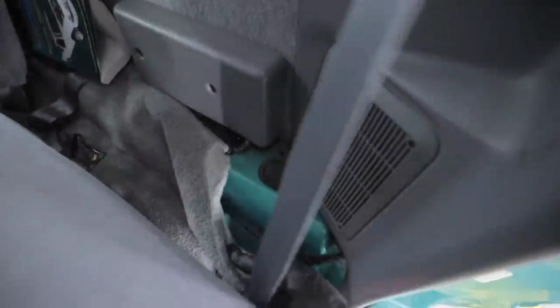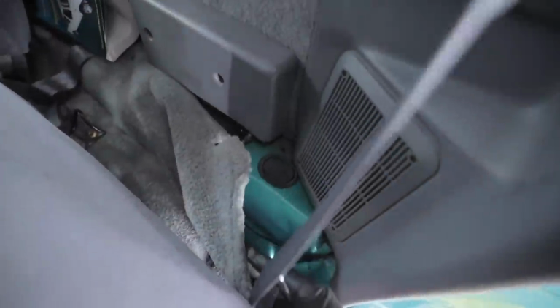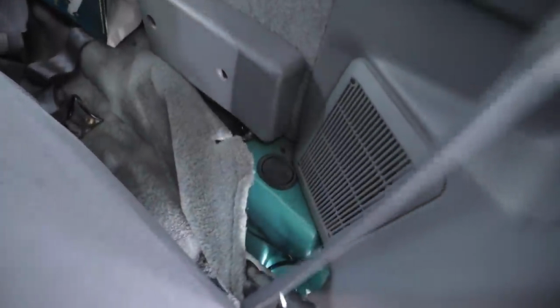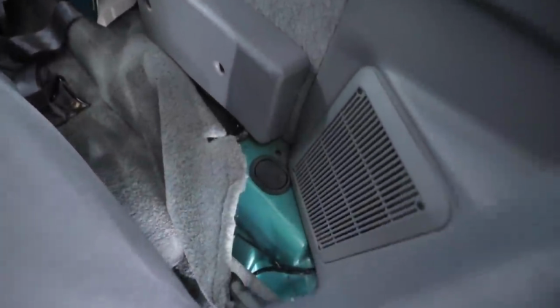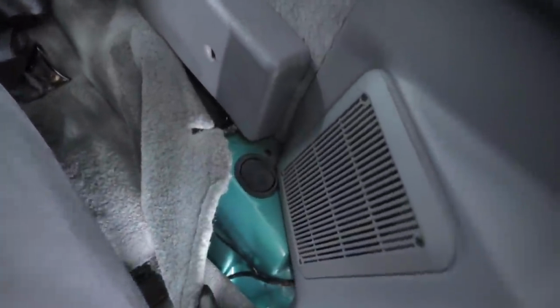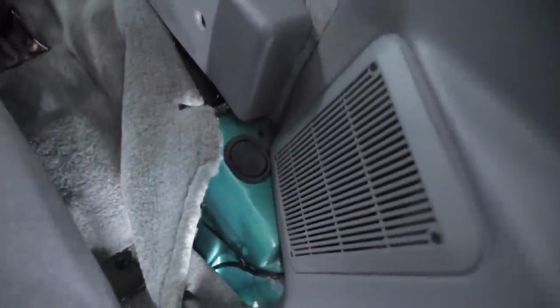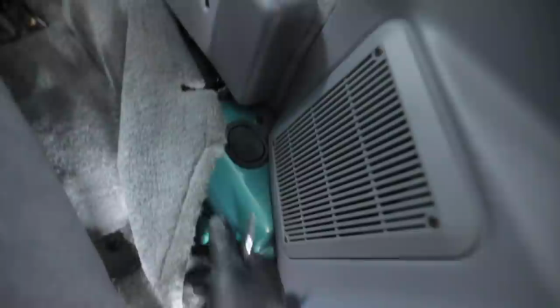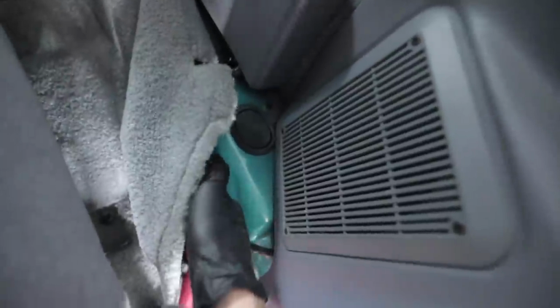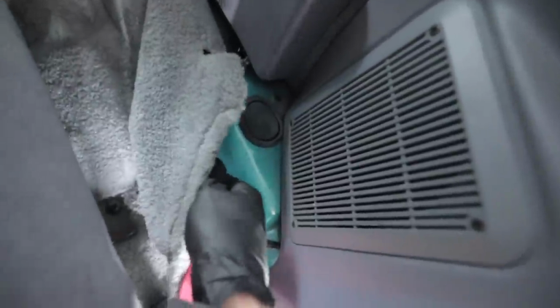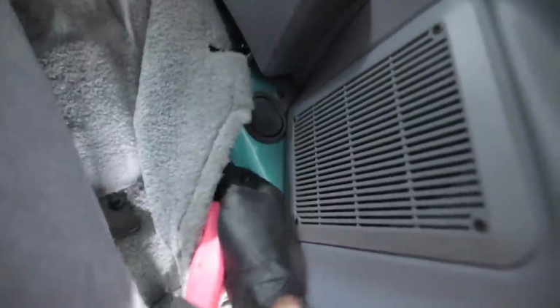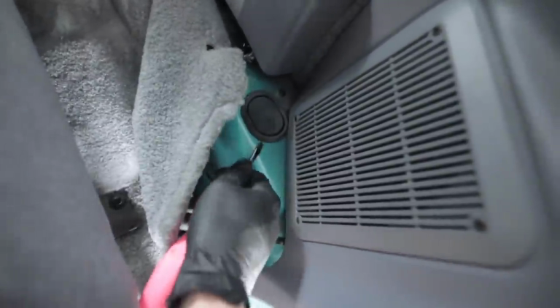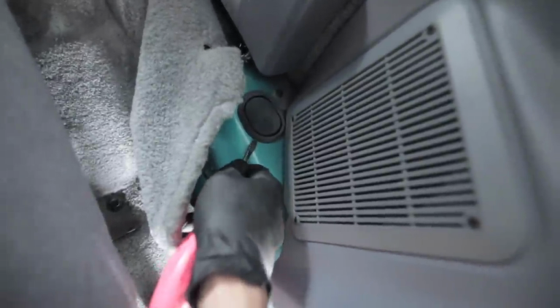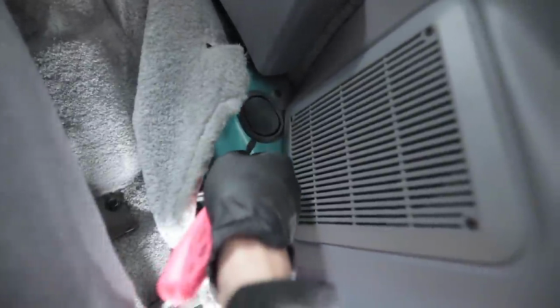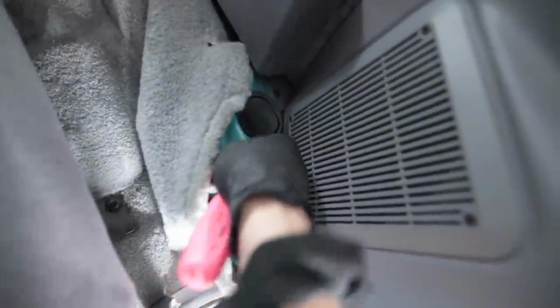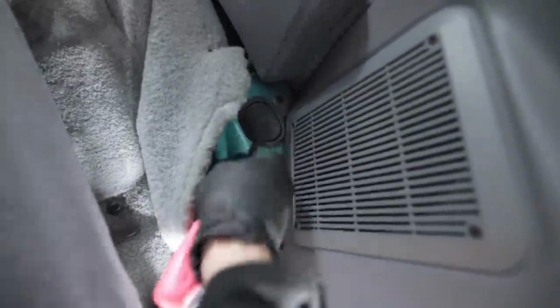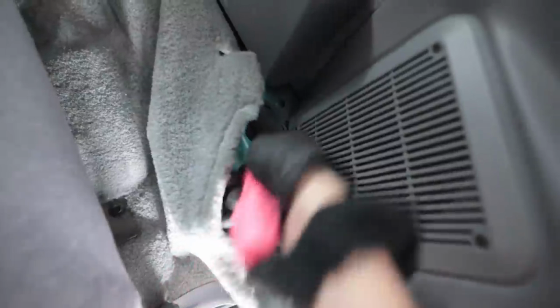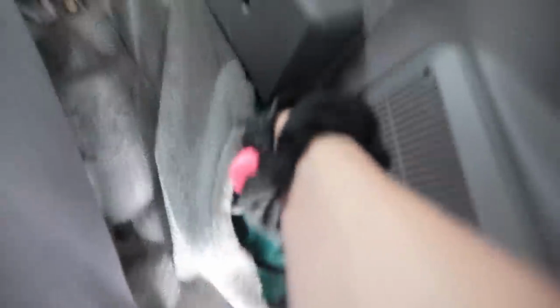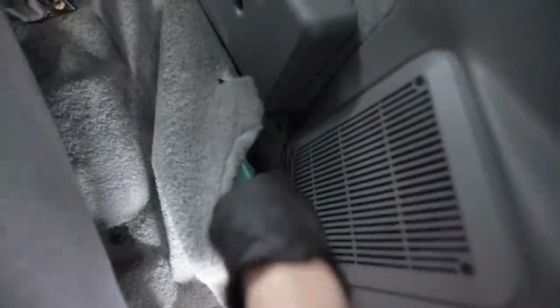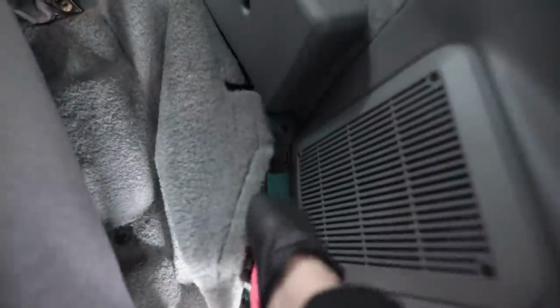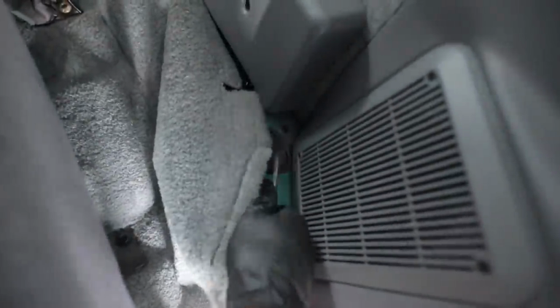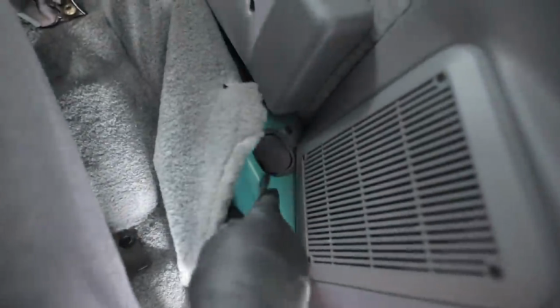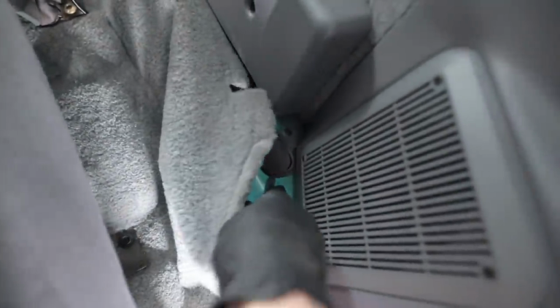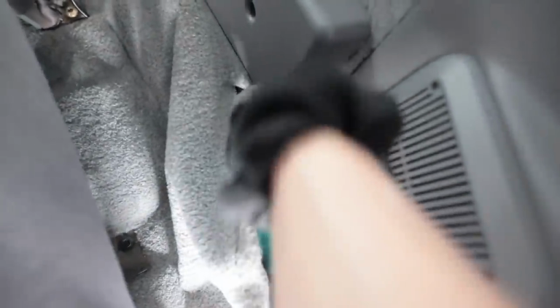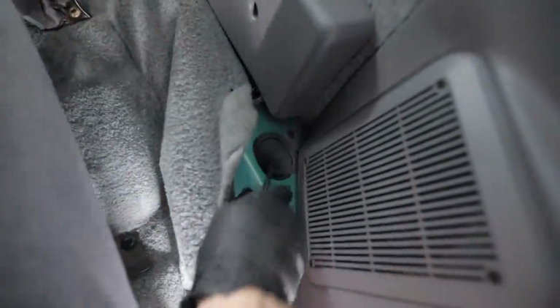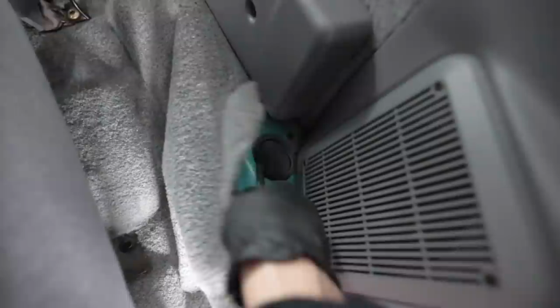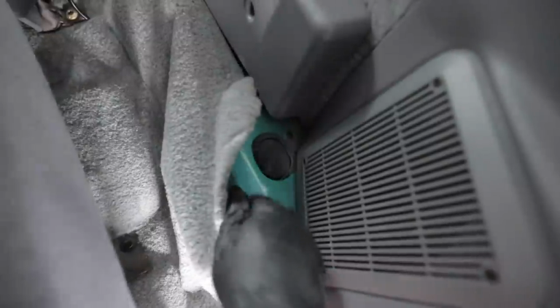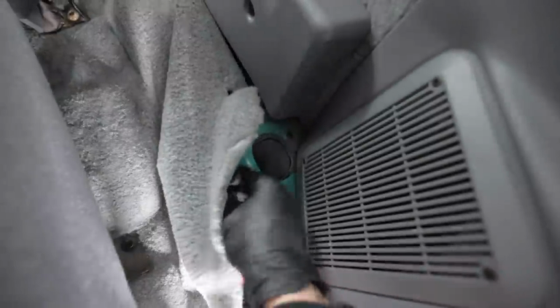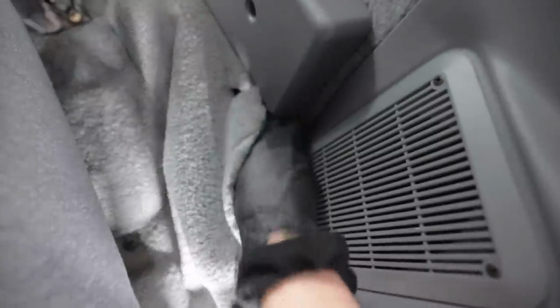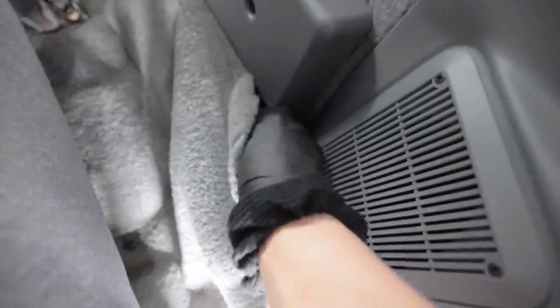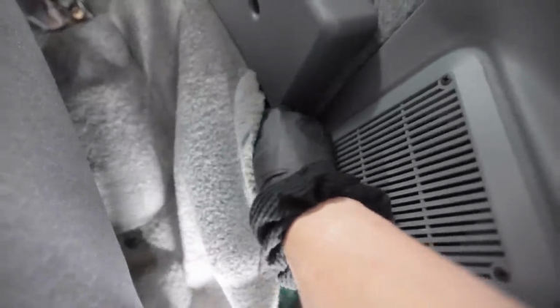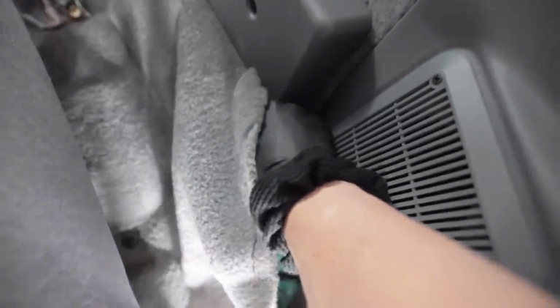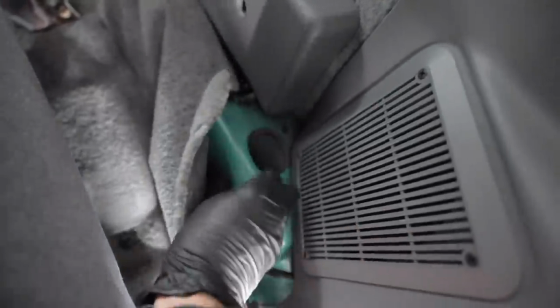Luckily, the rears are way easier to get to — I don't have to depanel anything. The less I have to depanel the better, because that means less rattles that may potentially develop. When I drove this thing cross country, nothing rattled inside here.